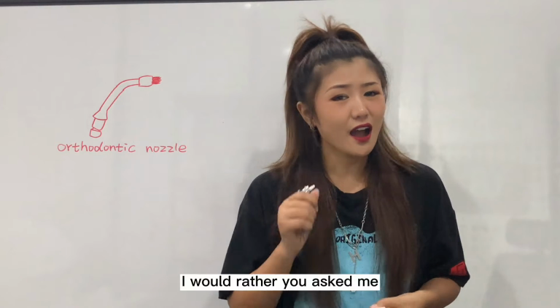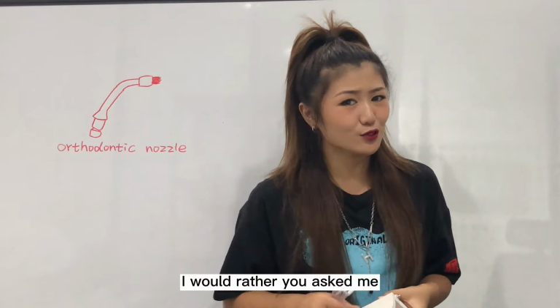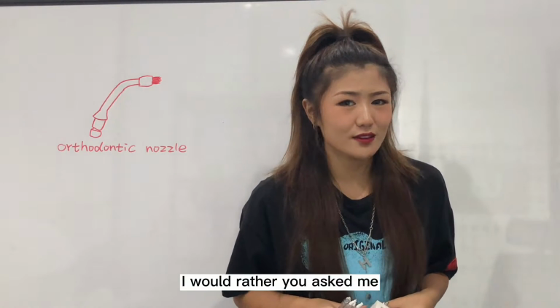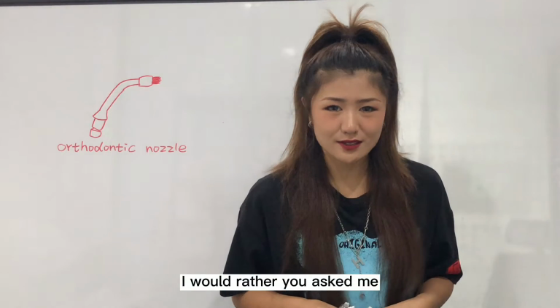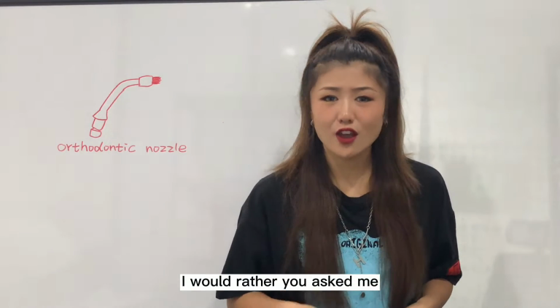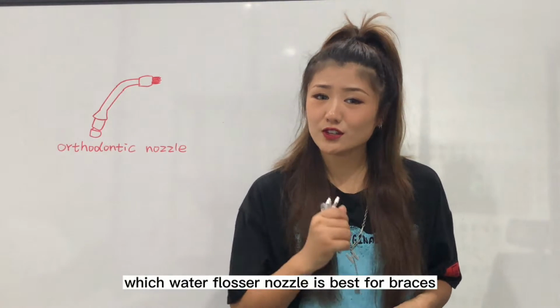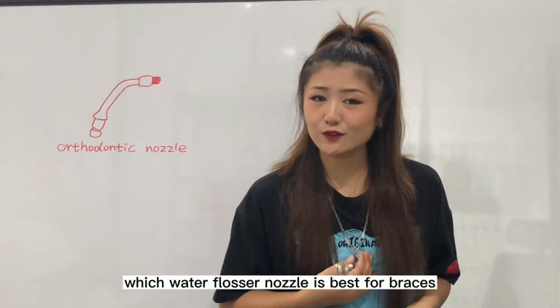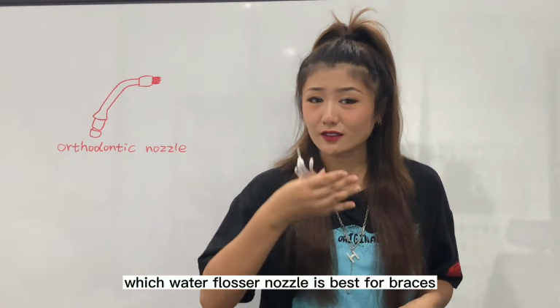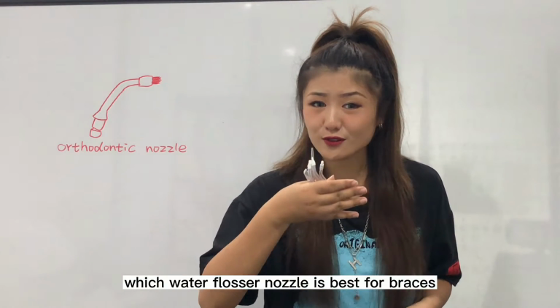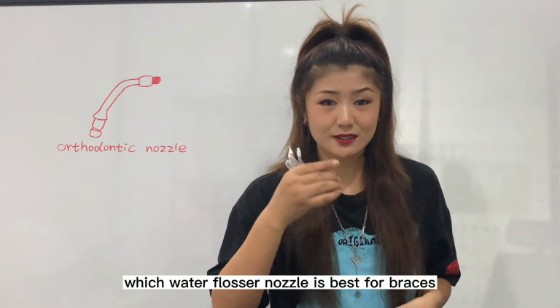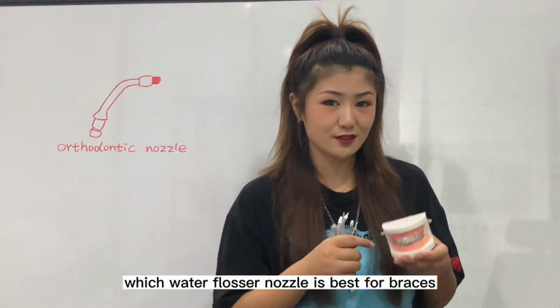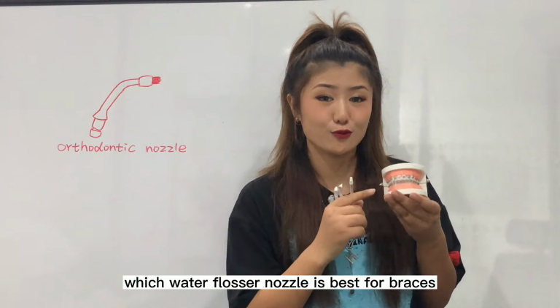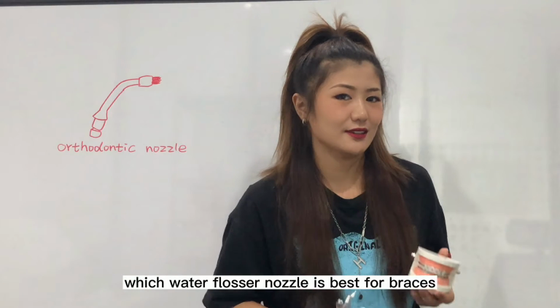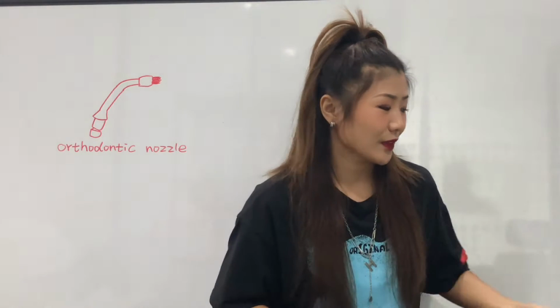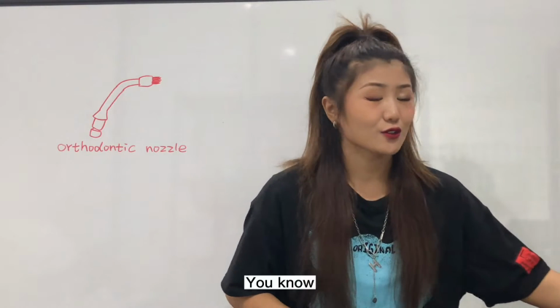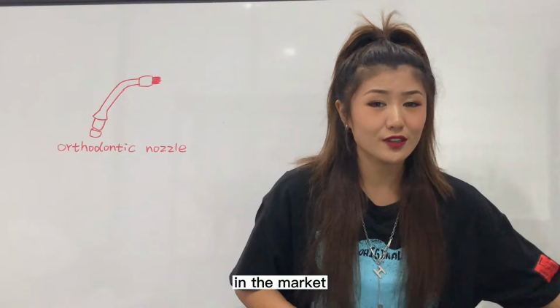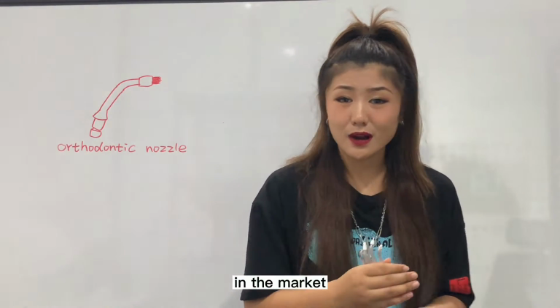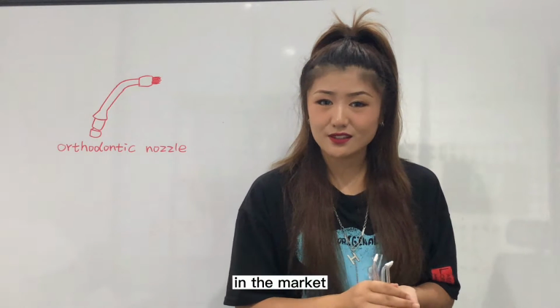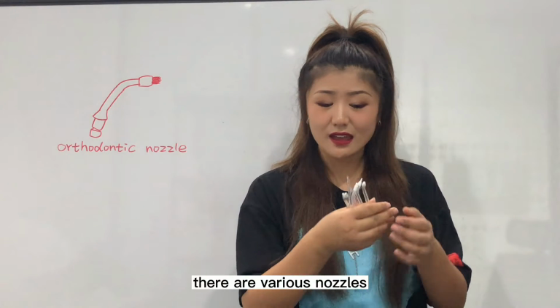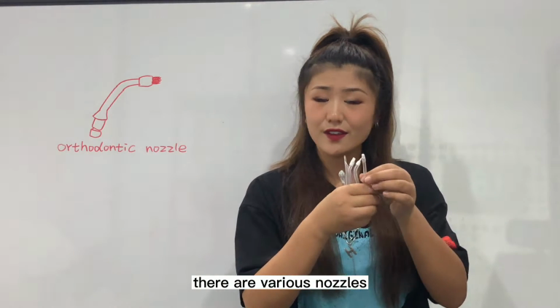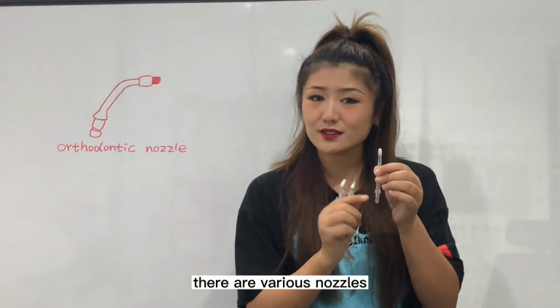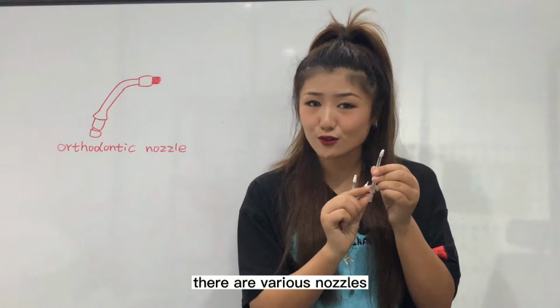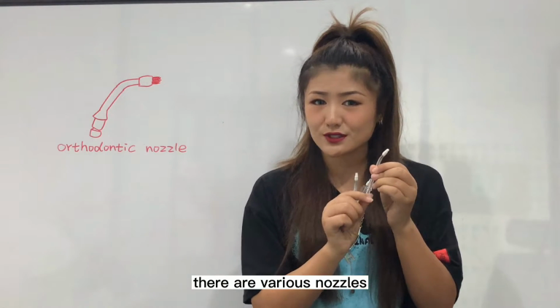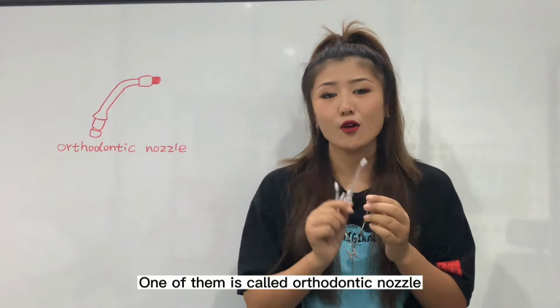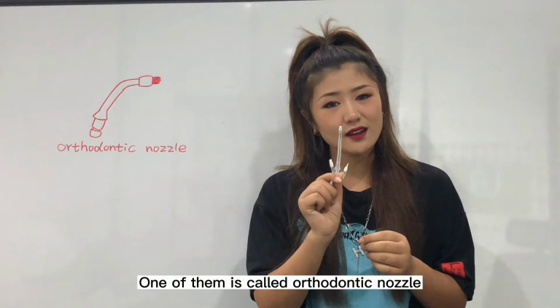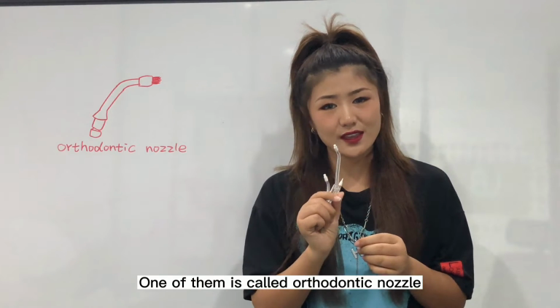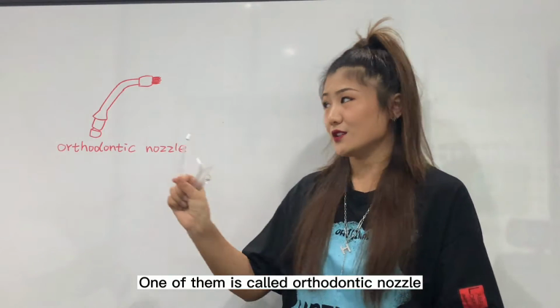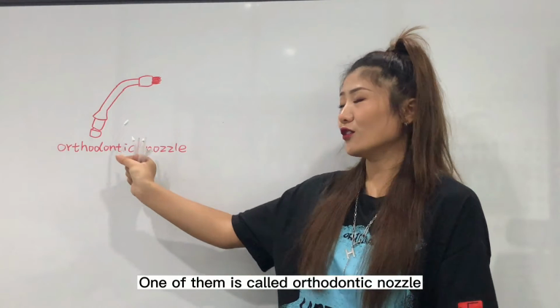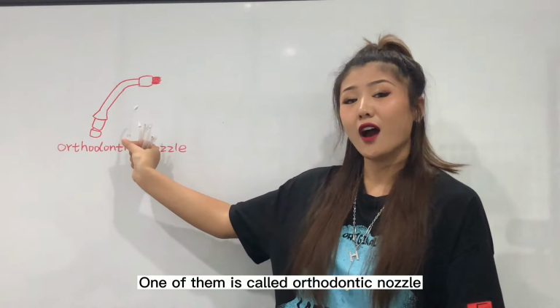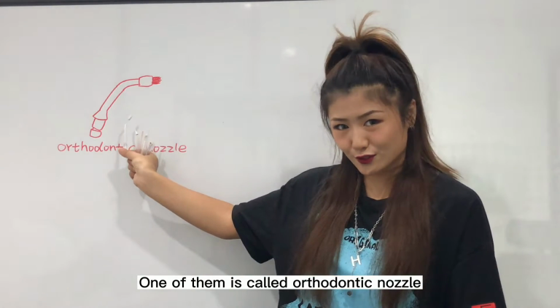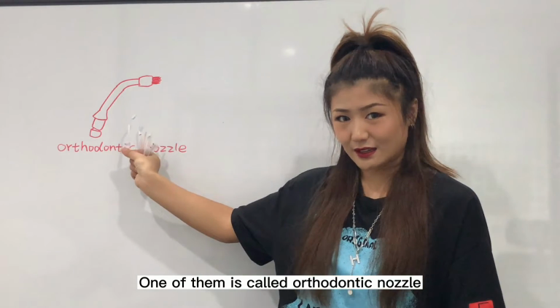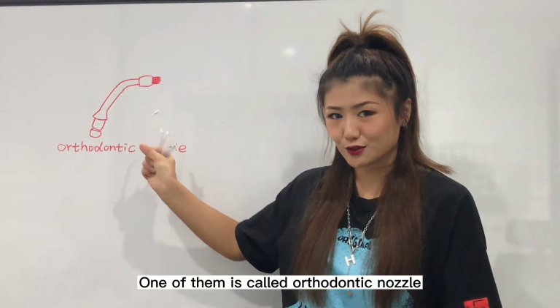I would rather you ask me which water flosser nozzle is best for braces. You know, in the market there are various nozzles, and one of them is called the orthodontic nozzle.